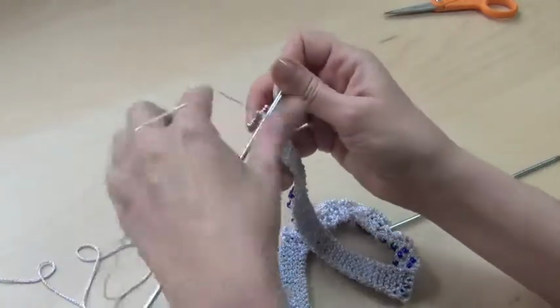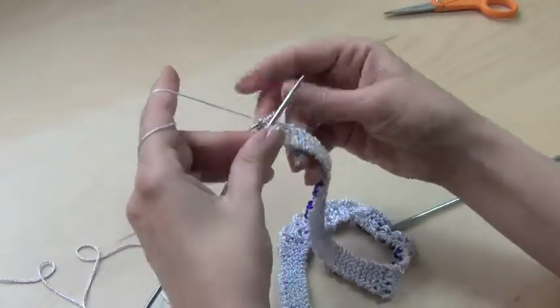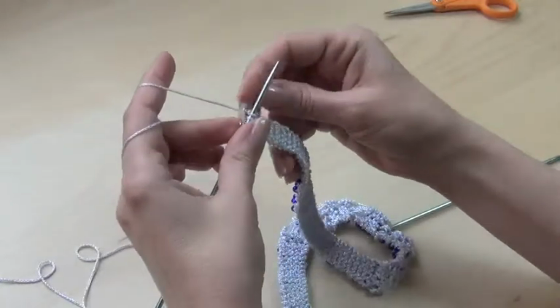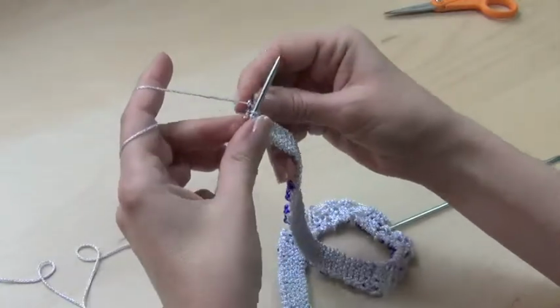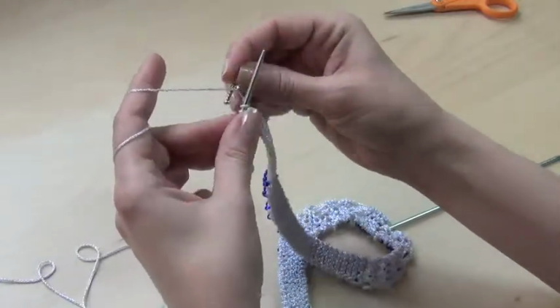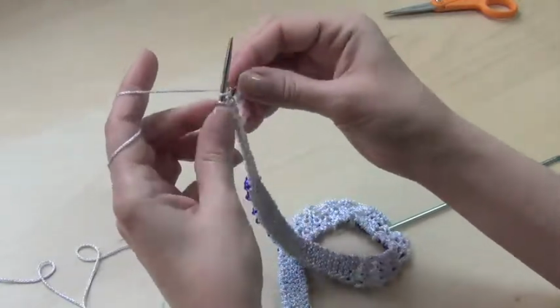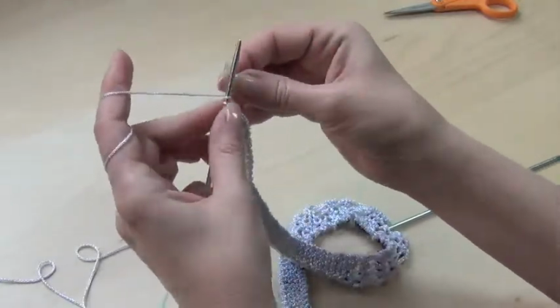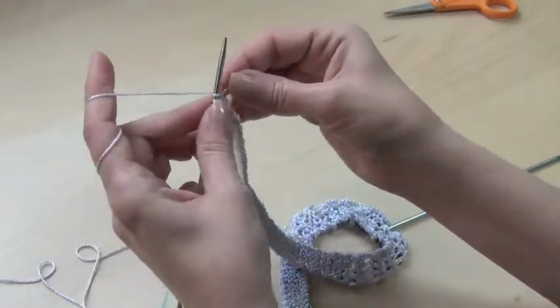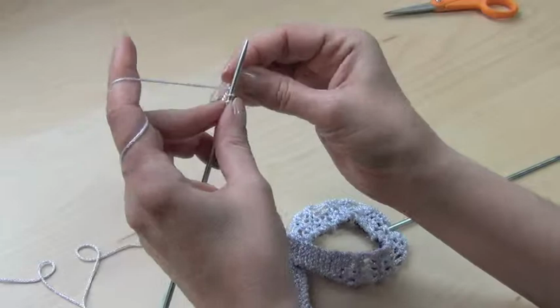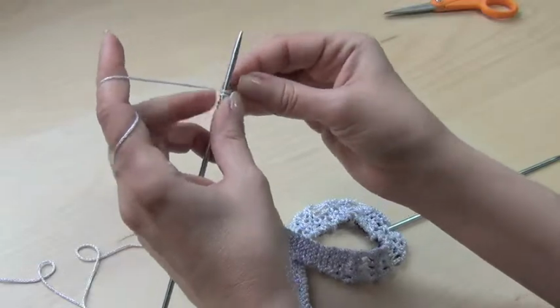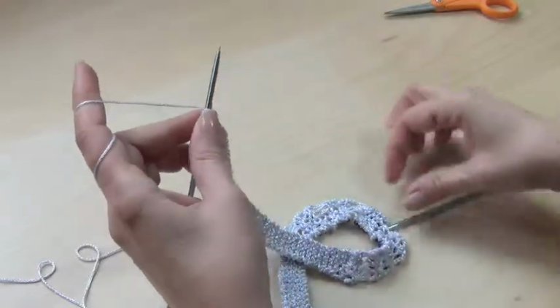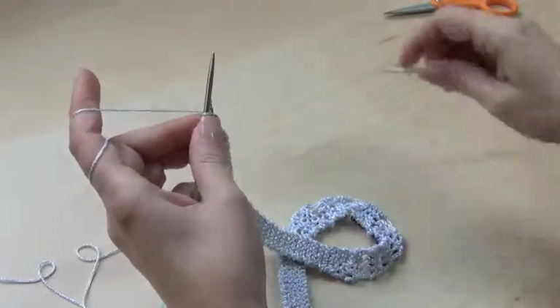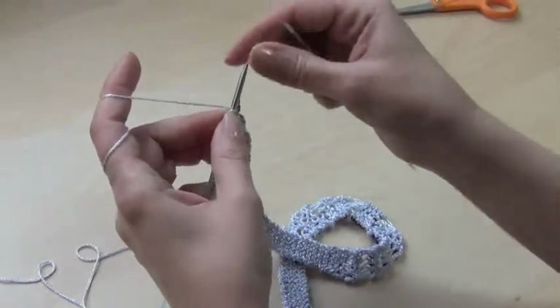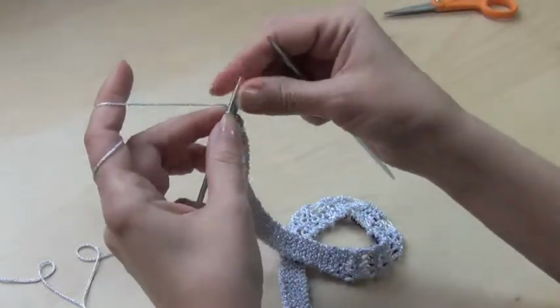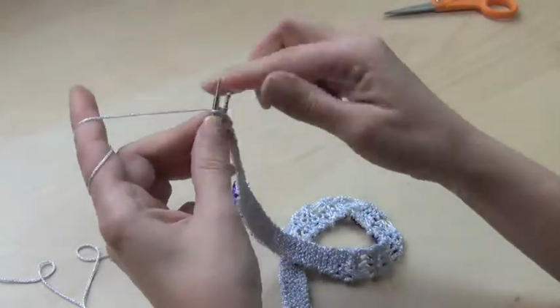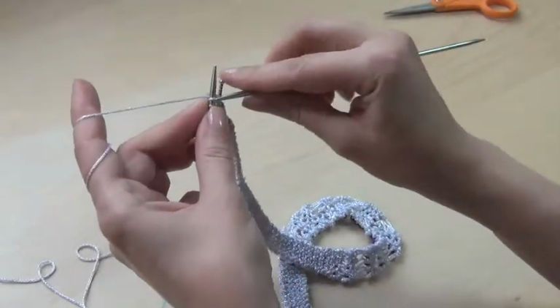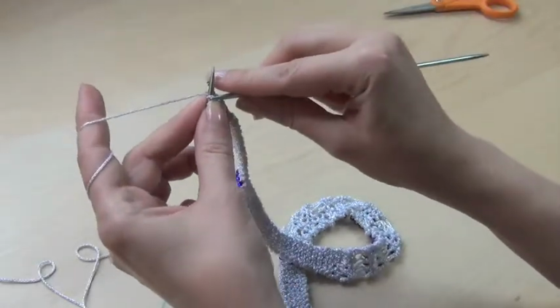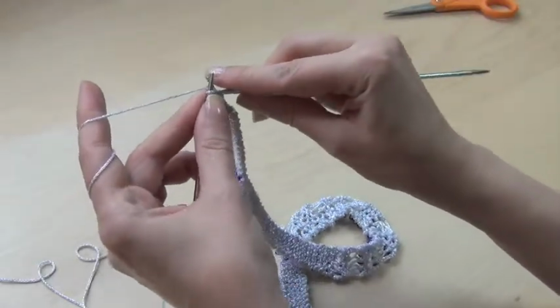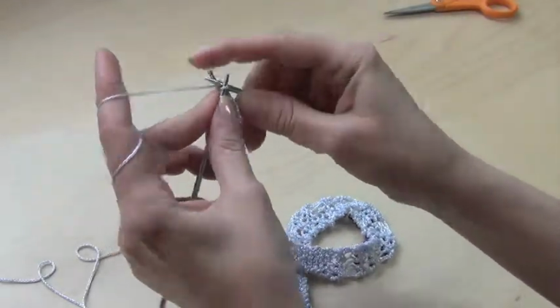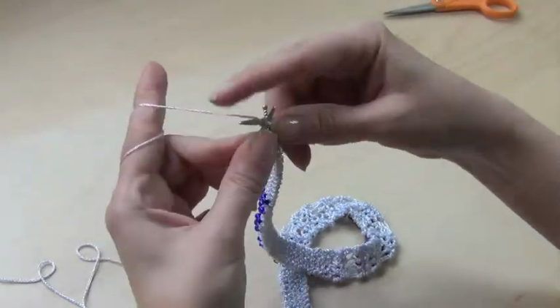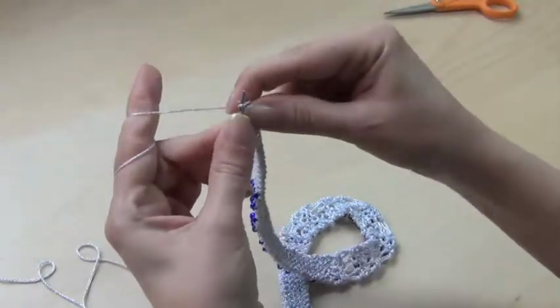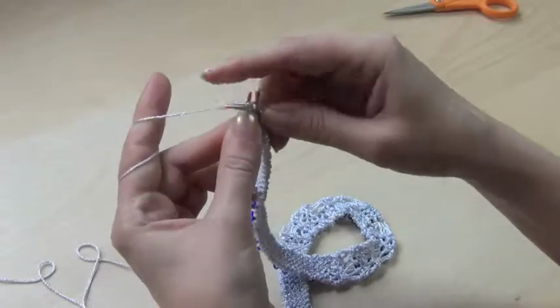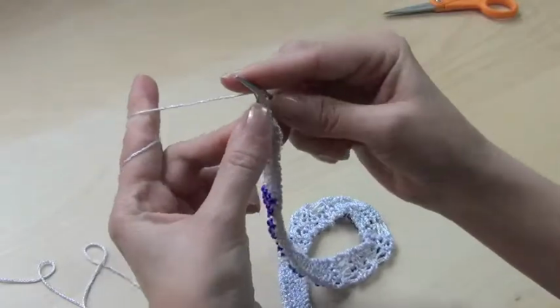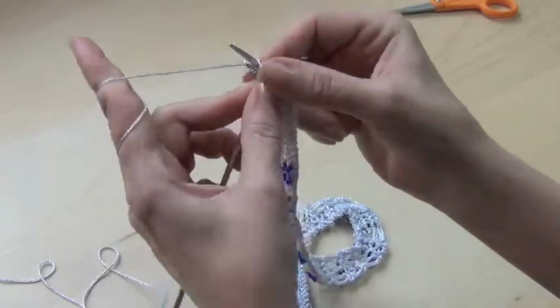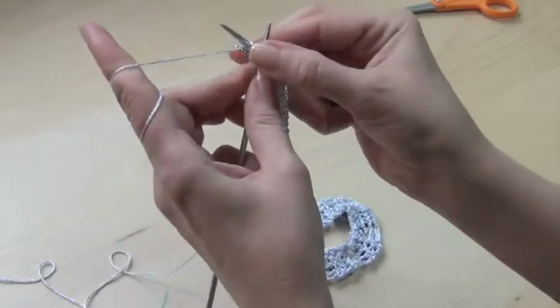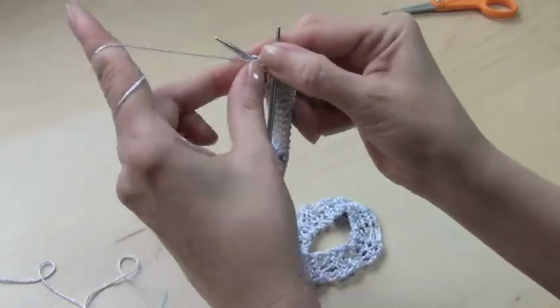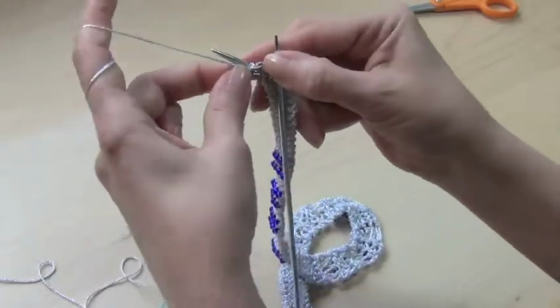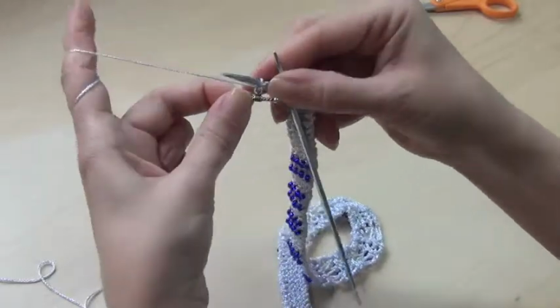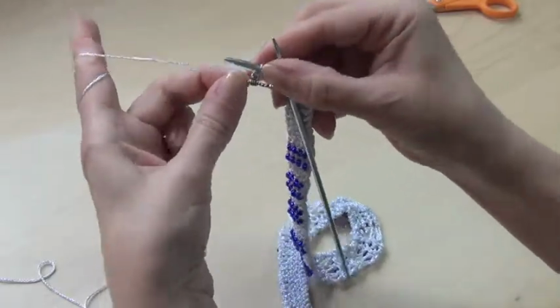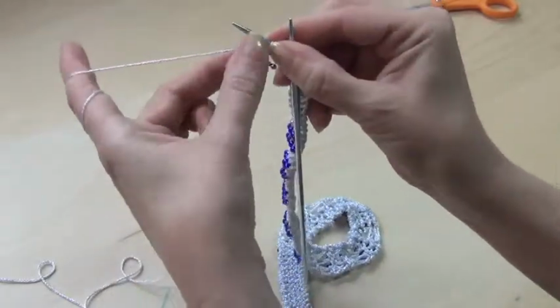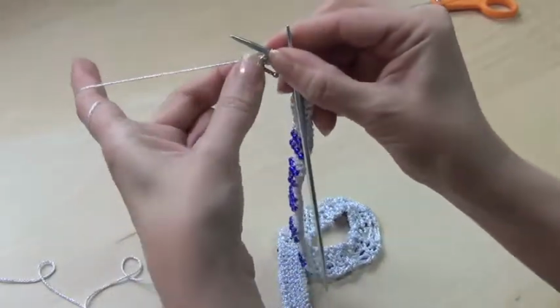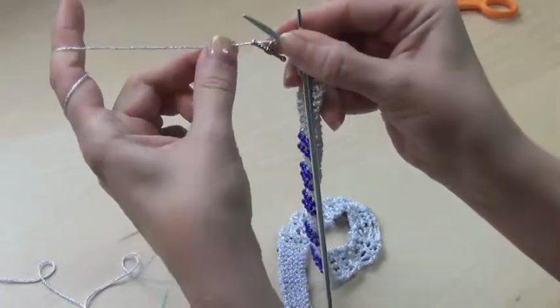Now you have this clasp right on the yarn. Make sure that it stays close to the stitch, and you knit your first stitch. It's already incorporated with that stitch.